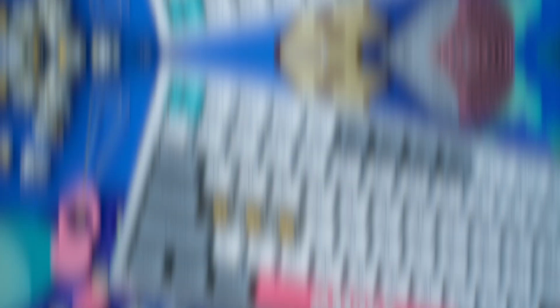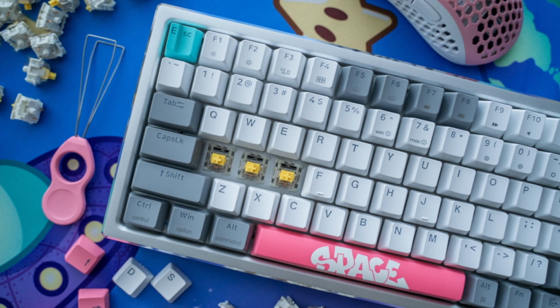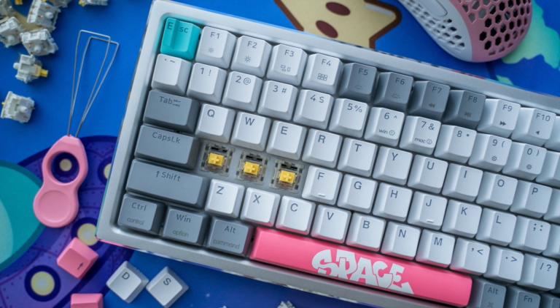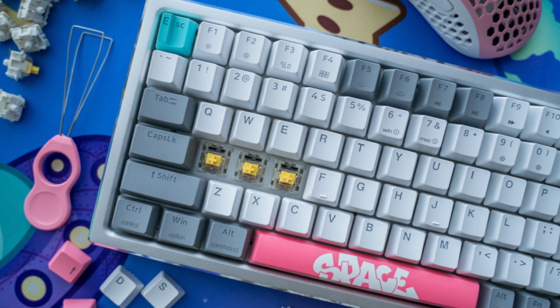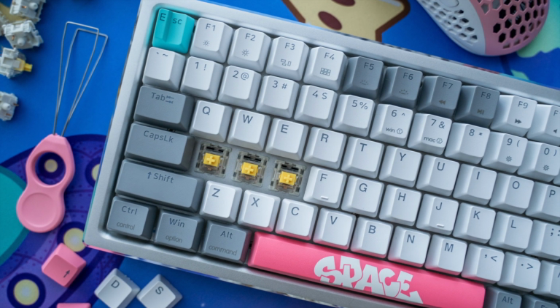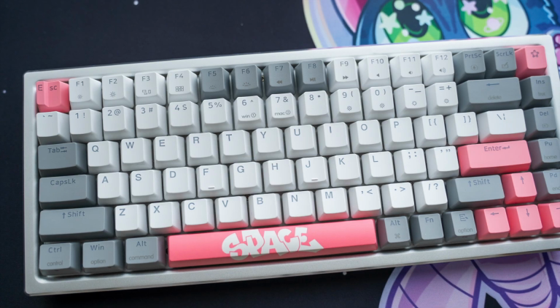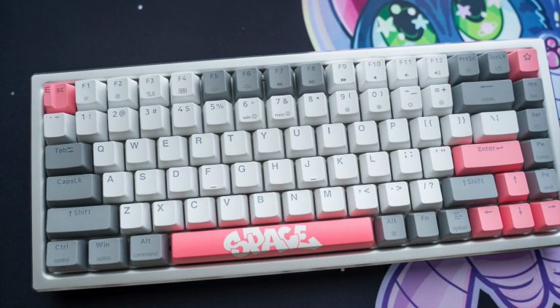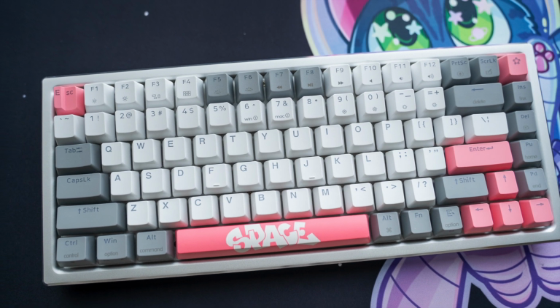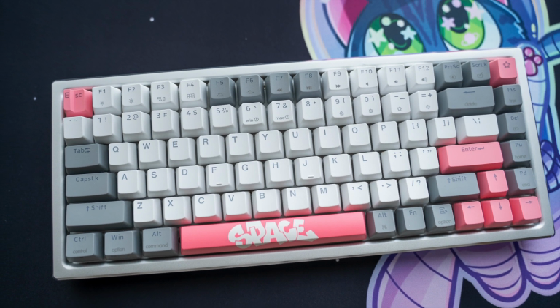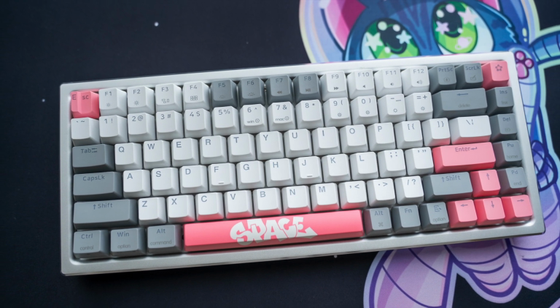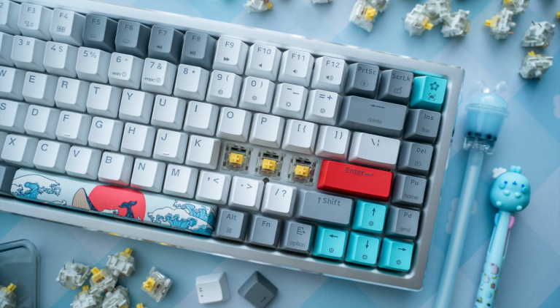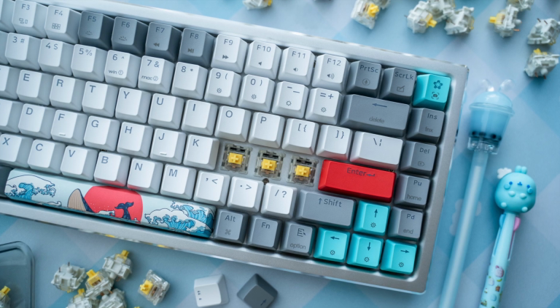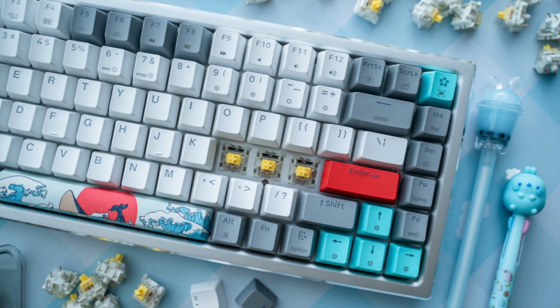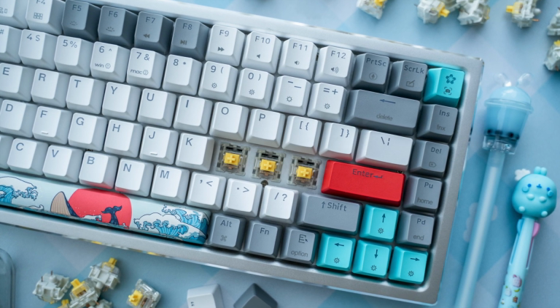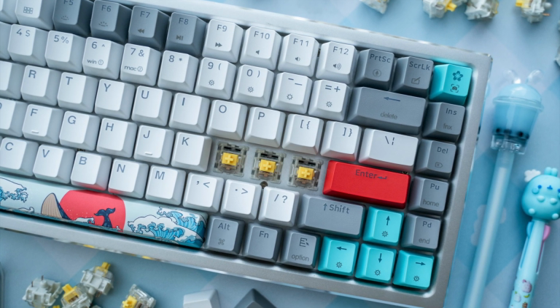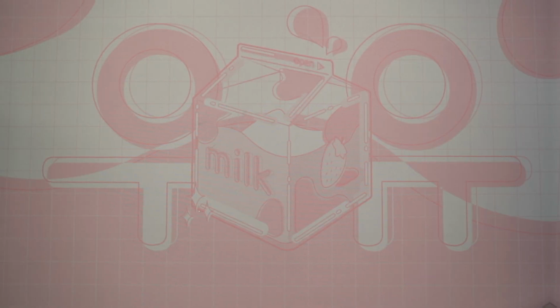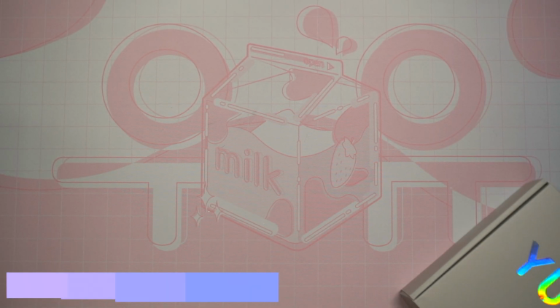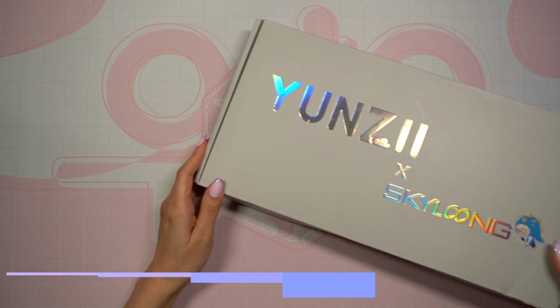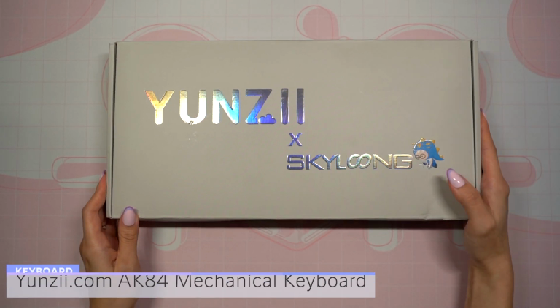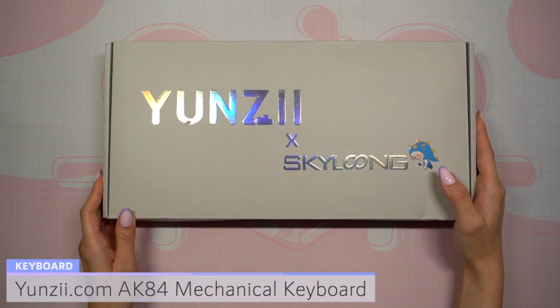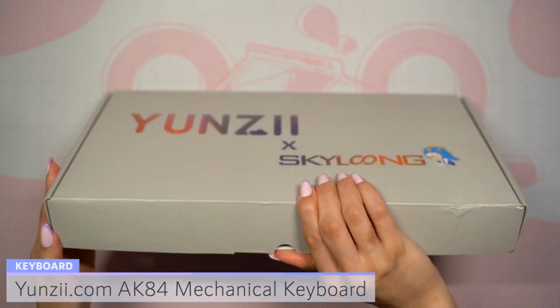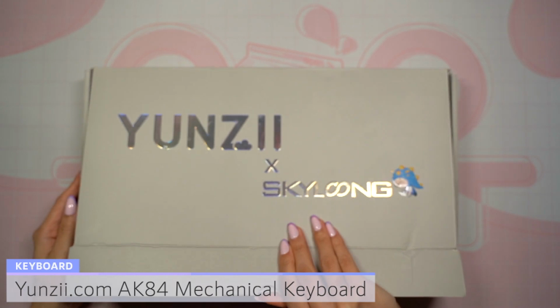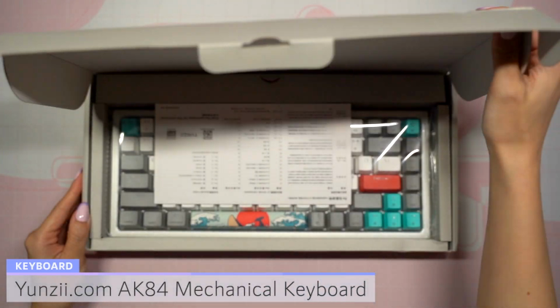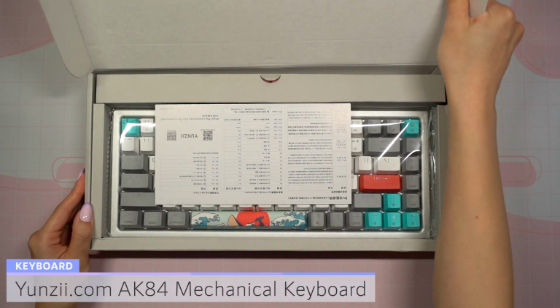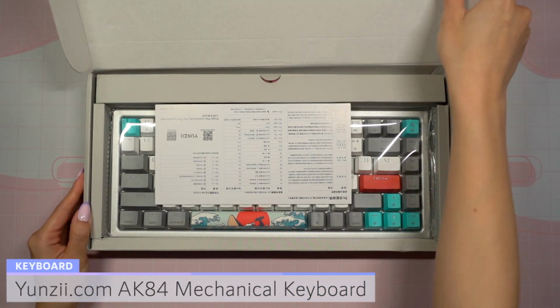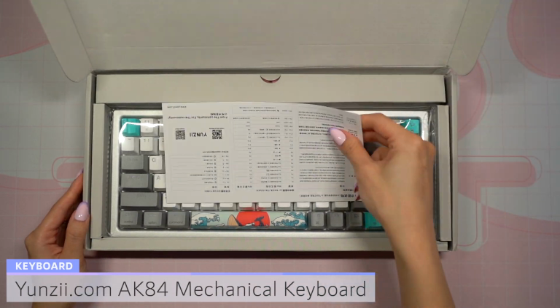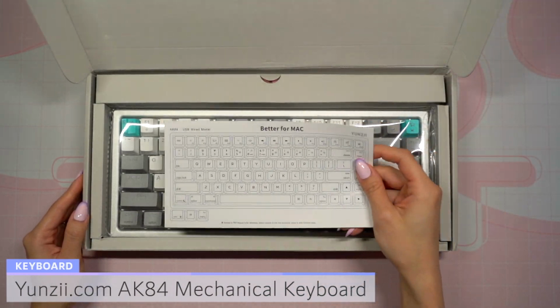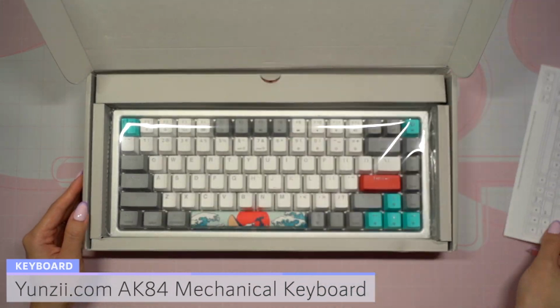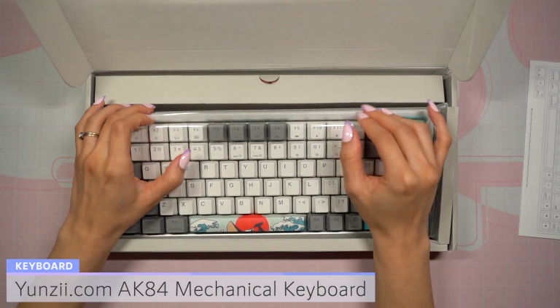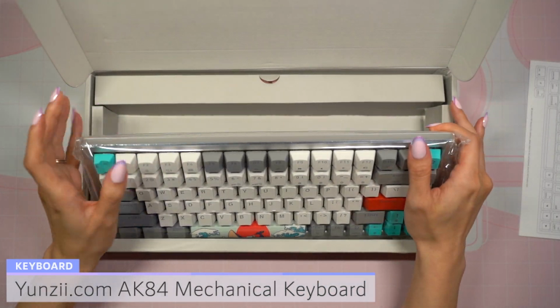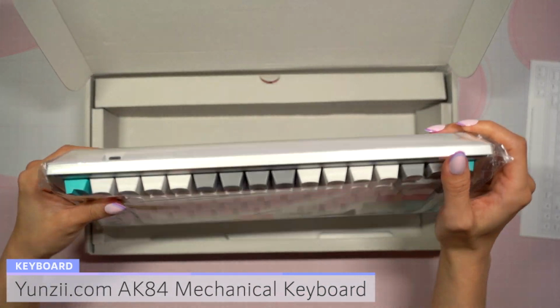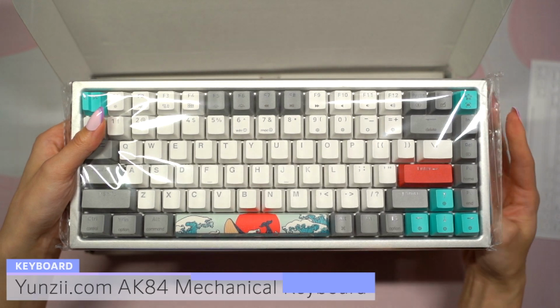Hi everyone! Today I'll be doing an overview of the wired AK-84 mechanical keyboard sent to me from yunzi.com. This is a 75% keyboard with 84 keys and it features an aluminum frame with a plastic bottom as well as a hot swap PCB.